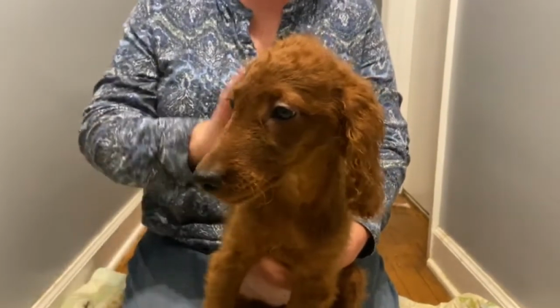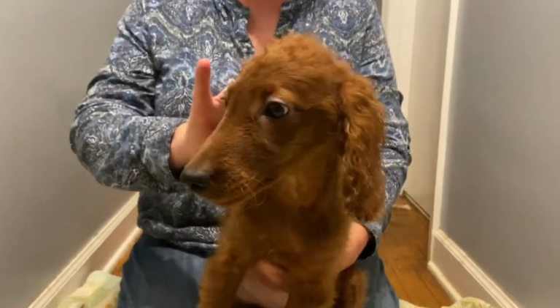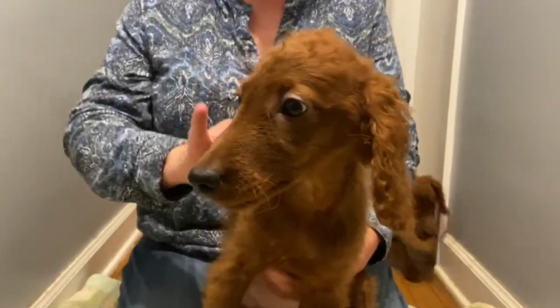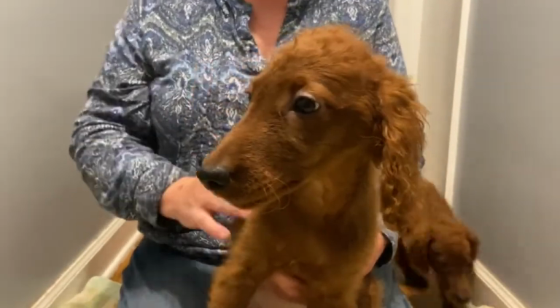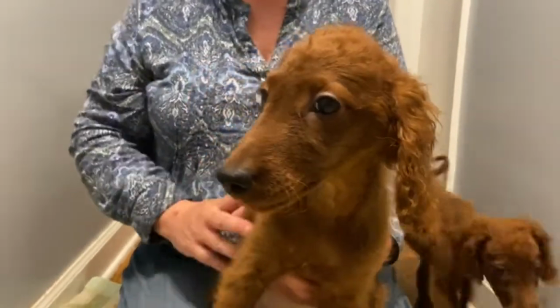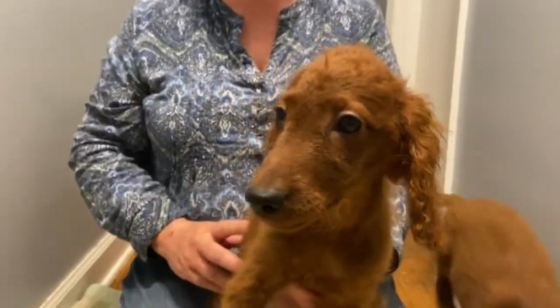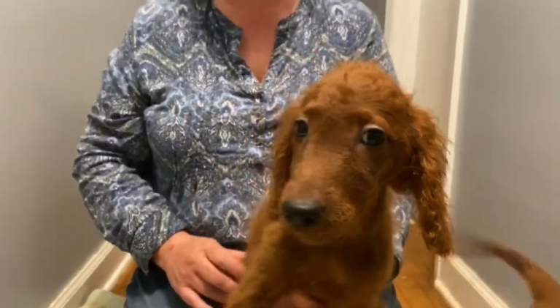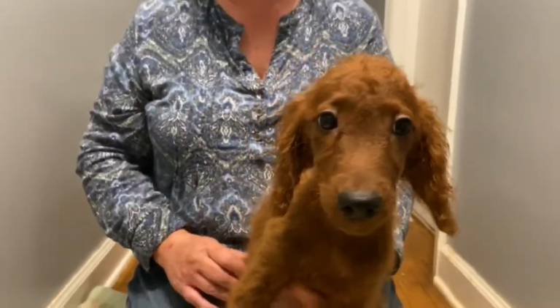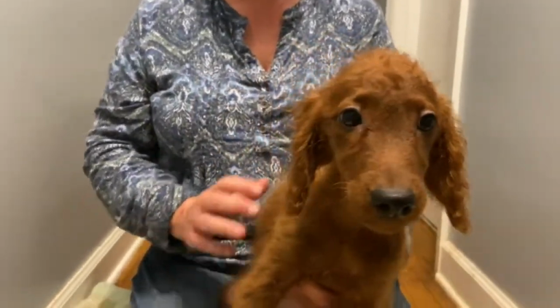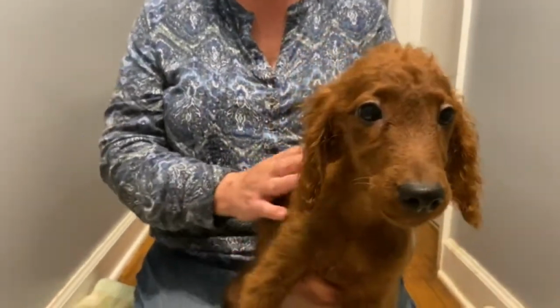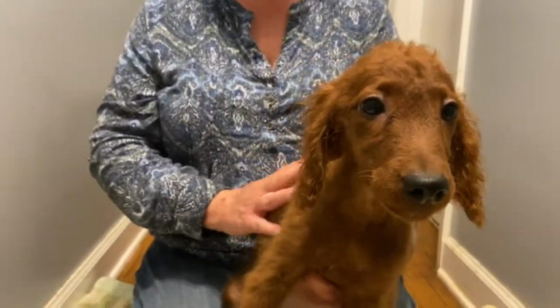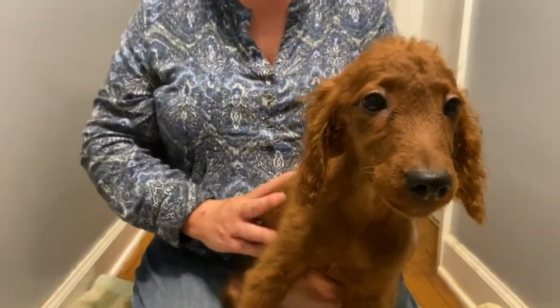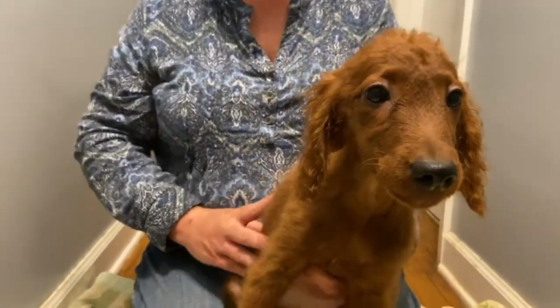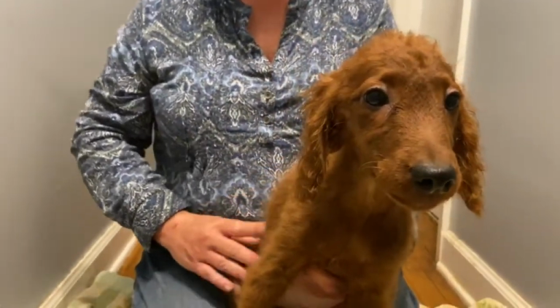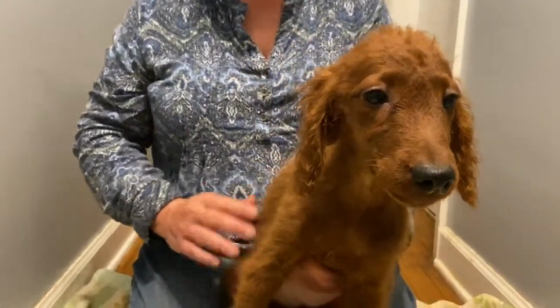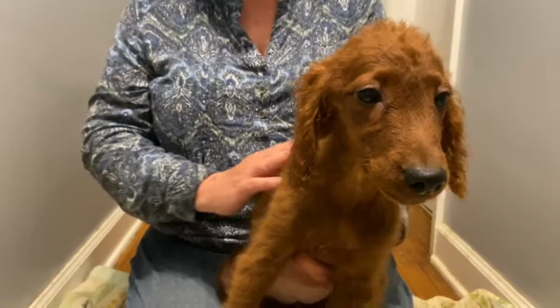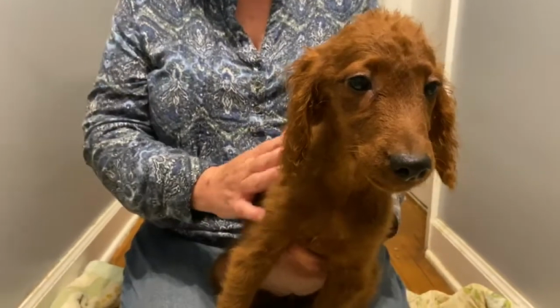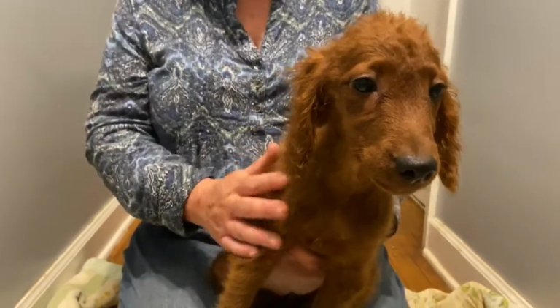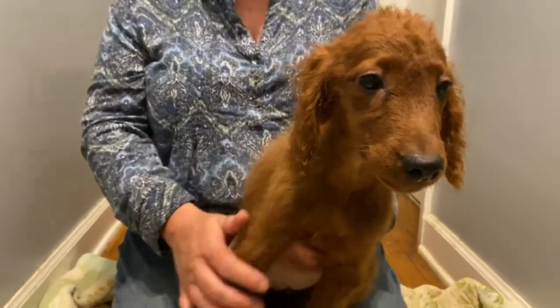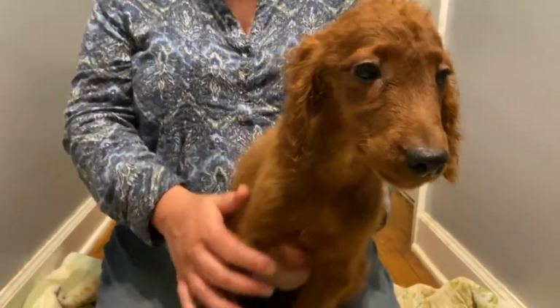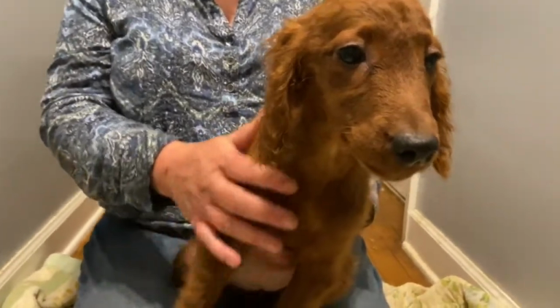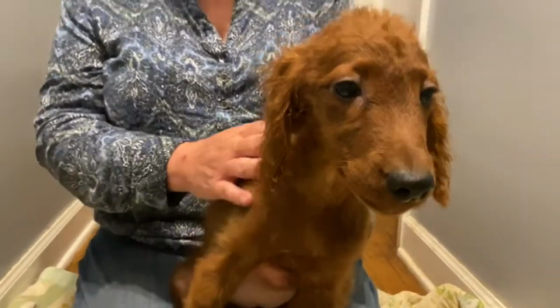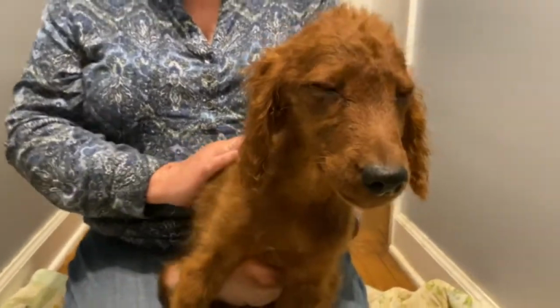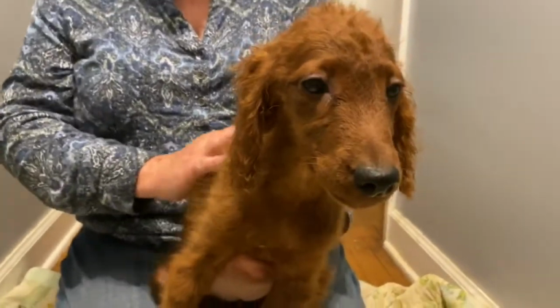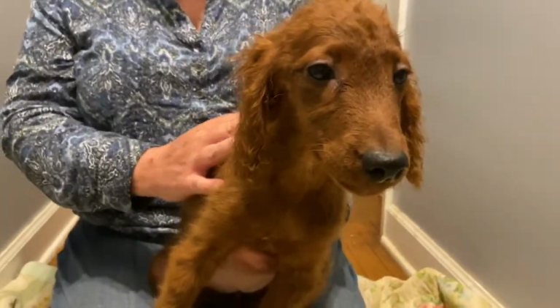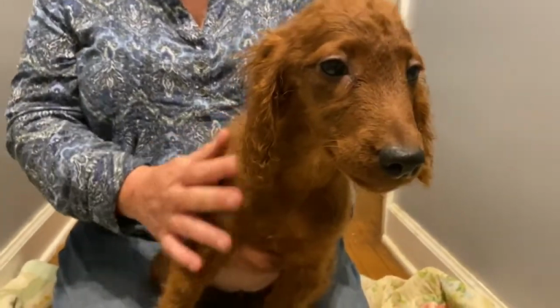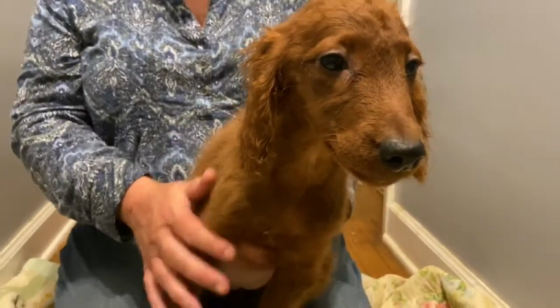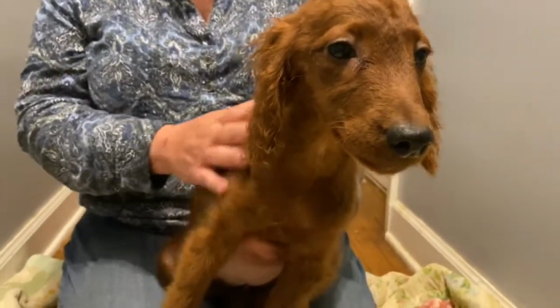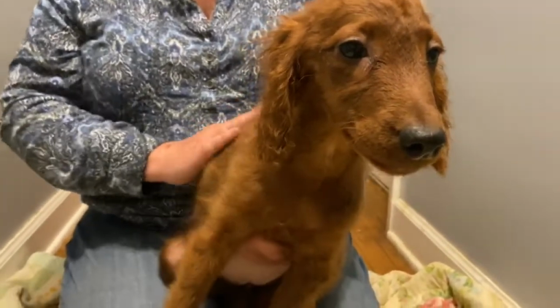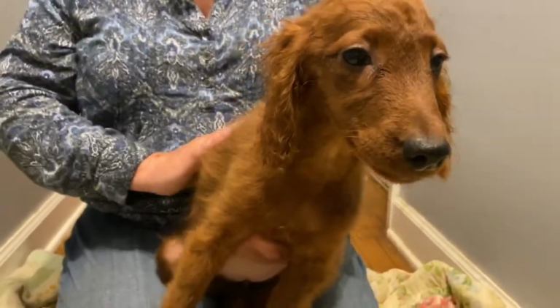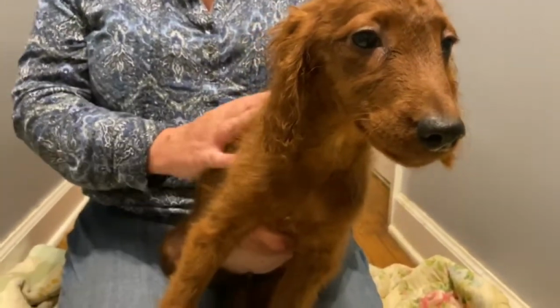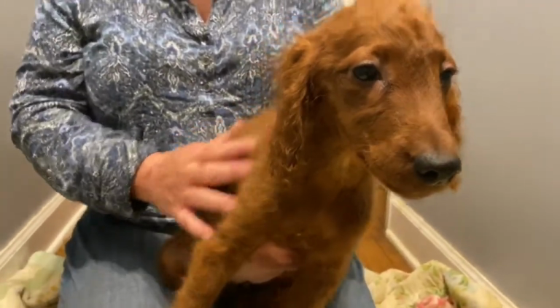She has been microchipped and had her first set of vaccines. She will need two more sets before she can go out in public. She is ready for her new home now.